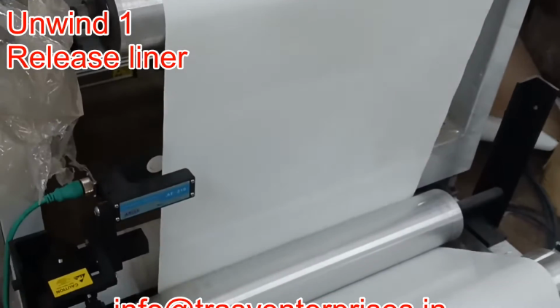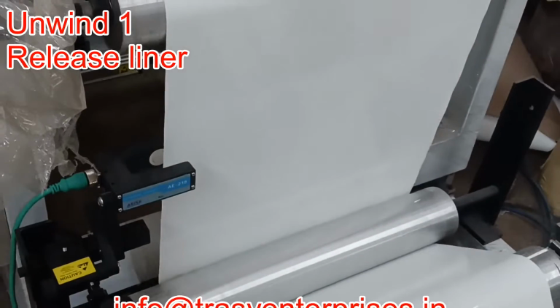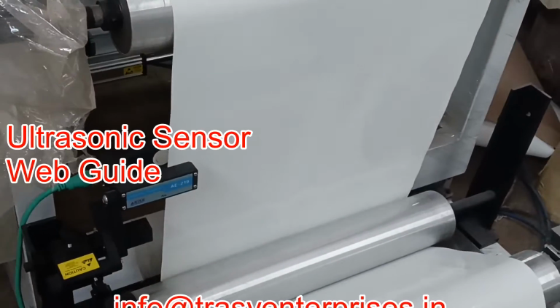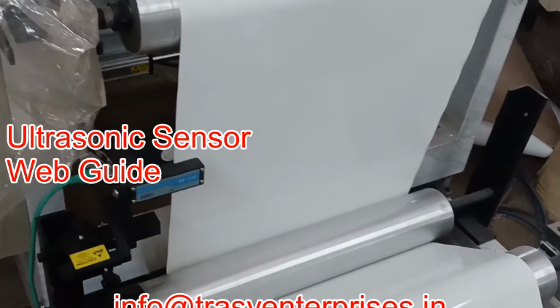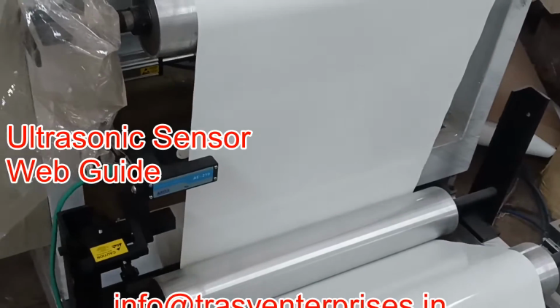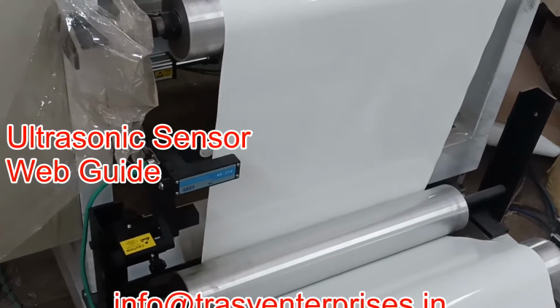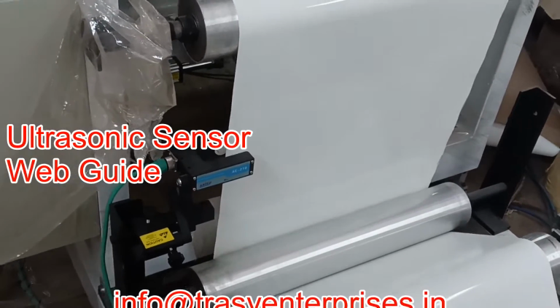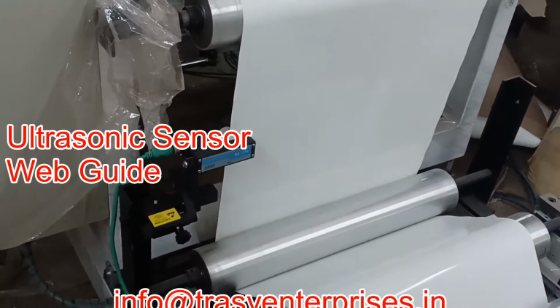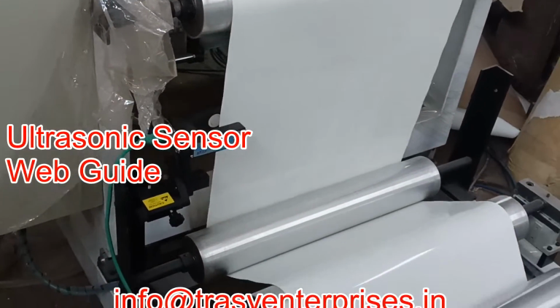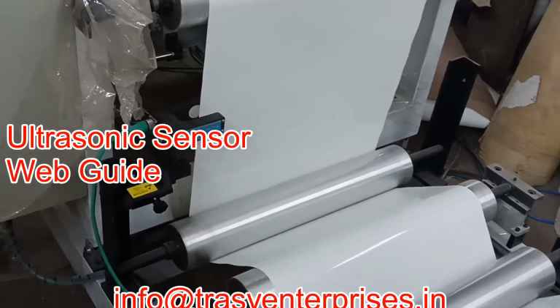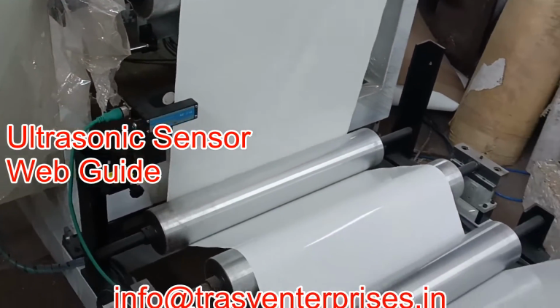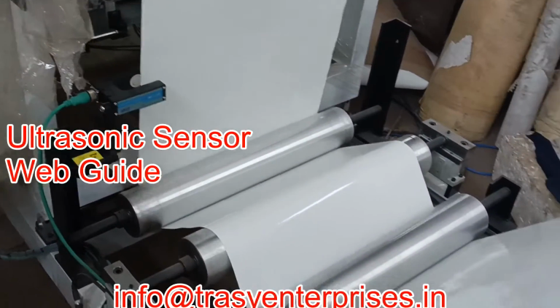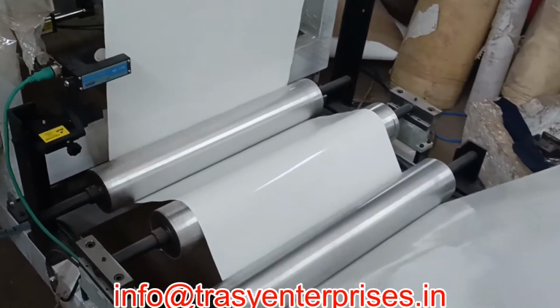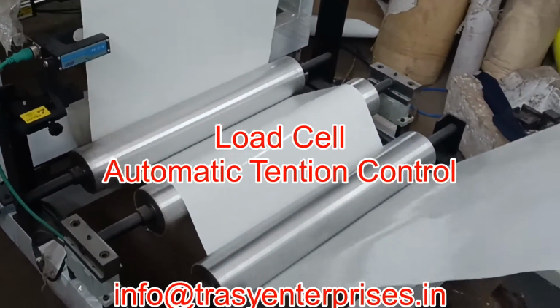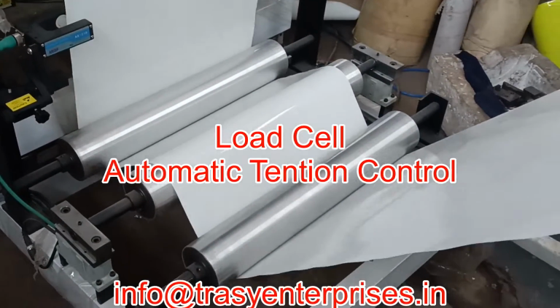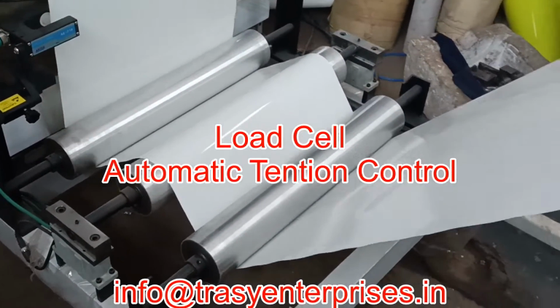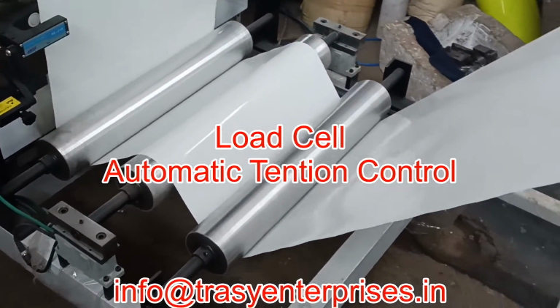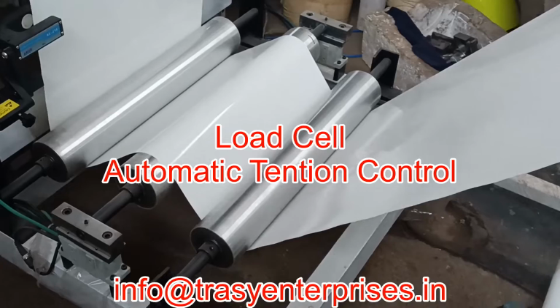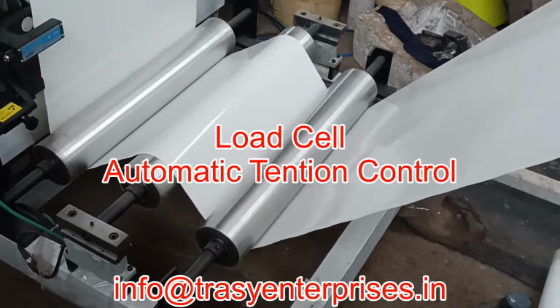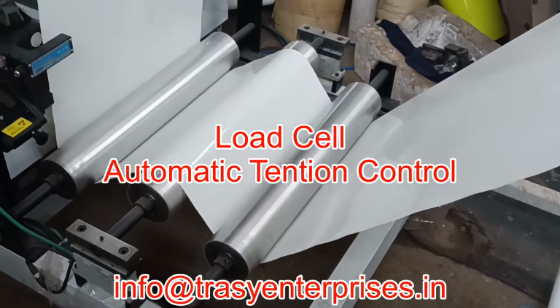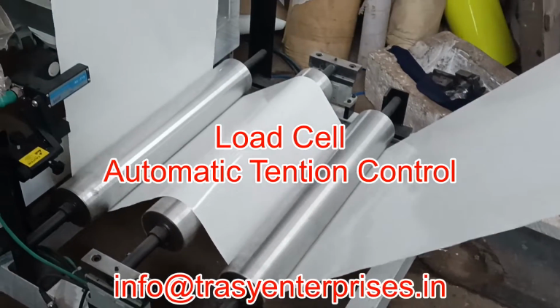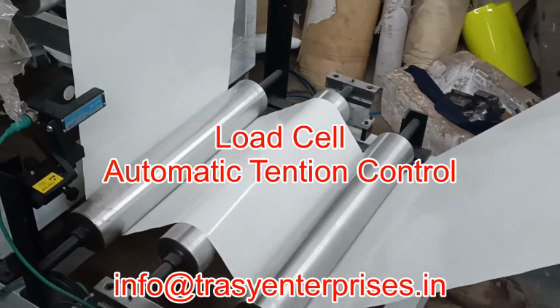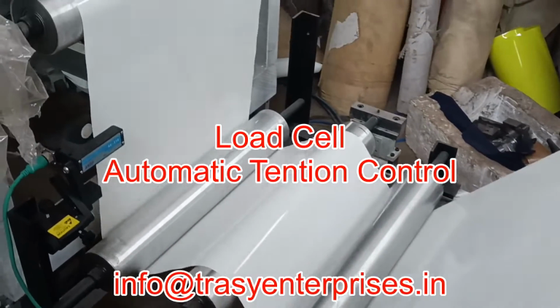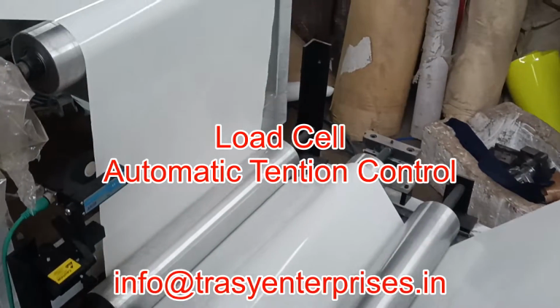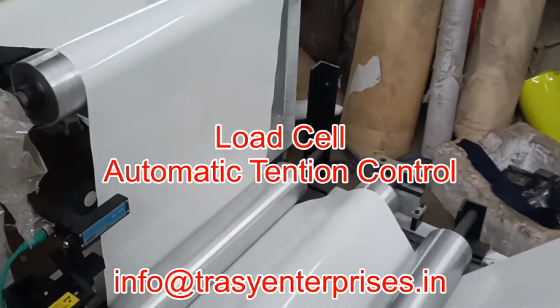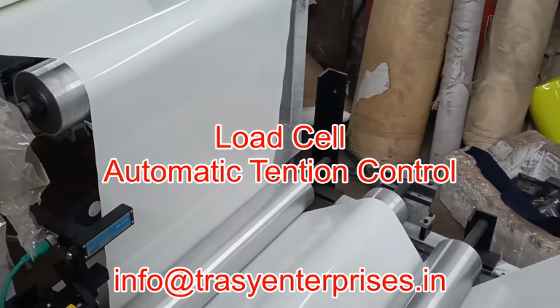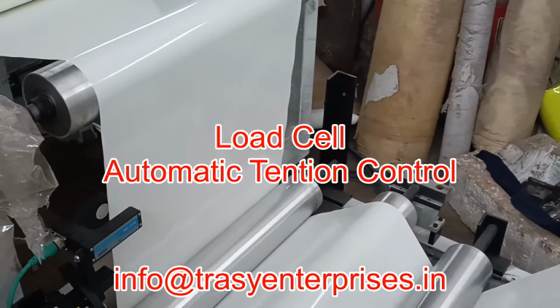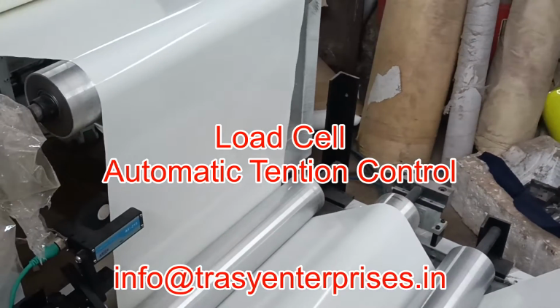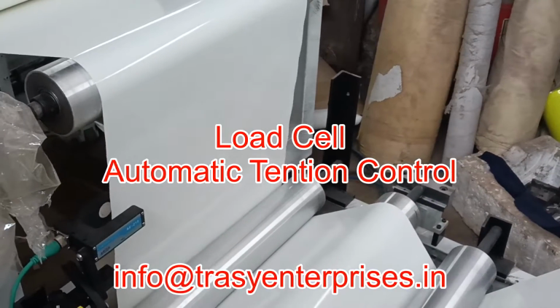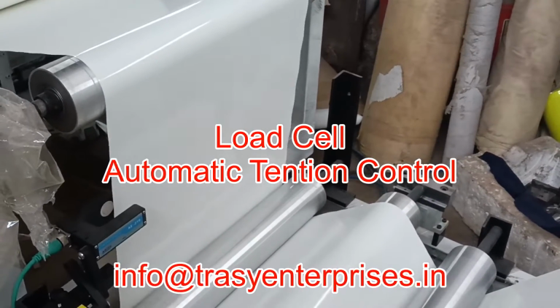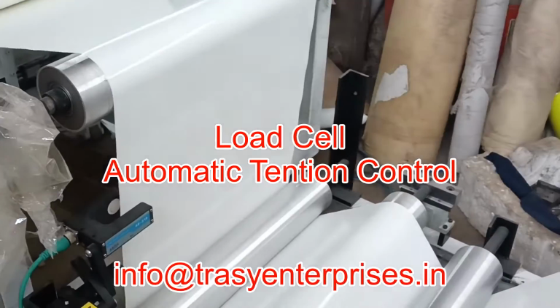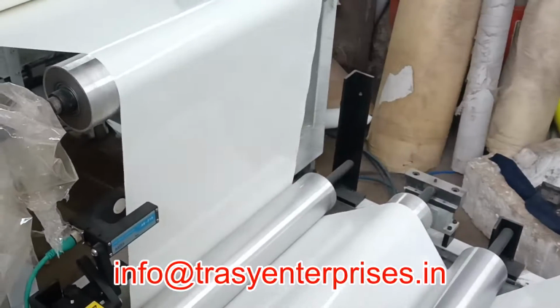The machine in this video makes BOPP adhesive label stock with hot melt adhesive coating. This is made by Trussi Enterprises, Mumbai.